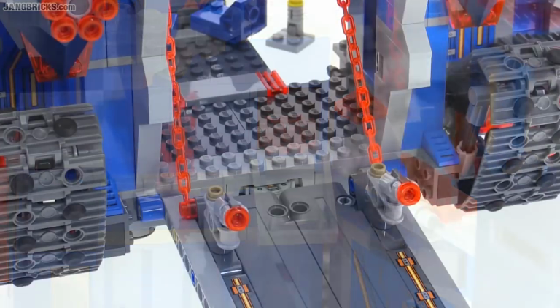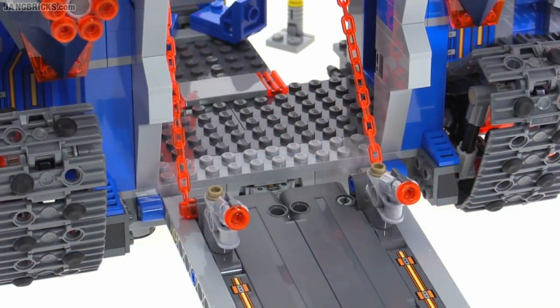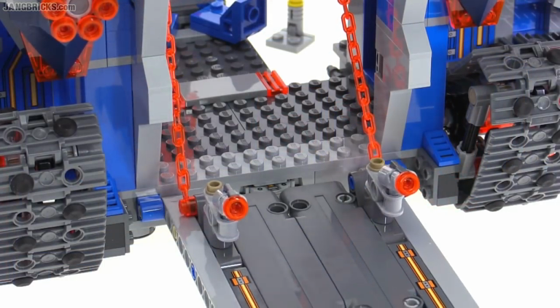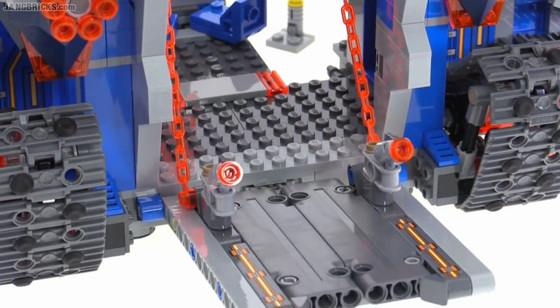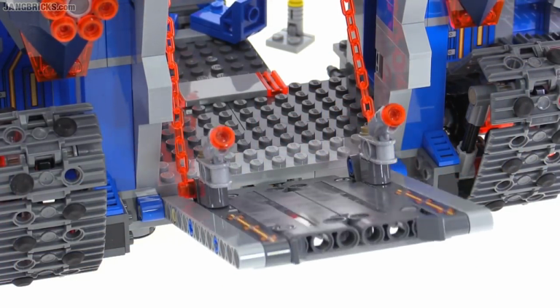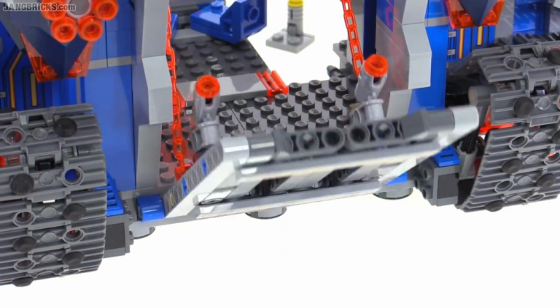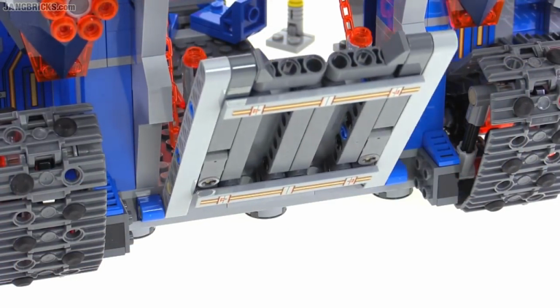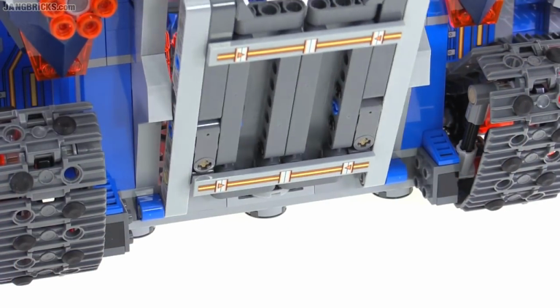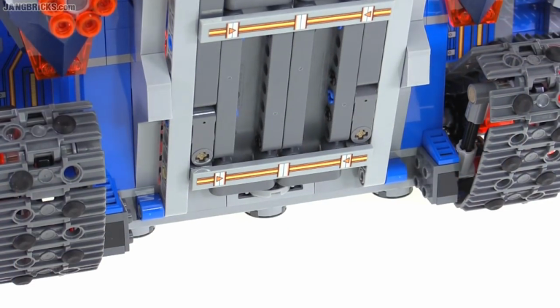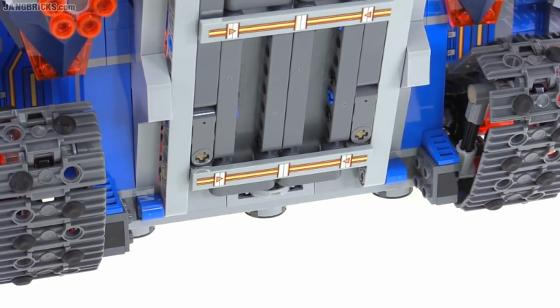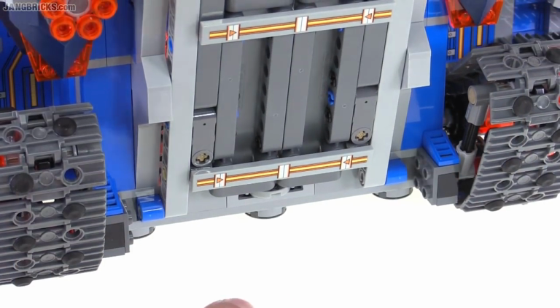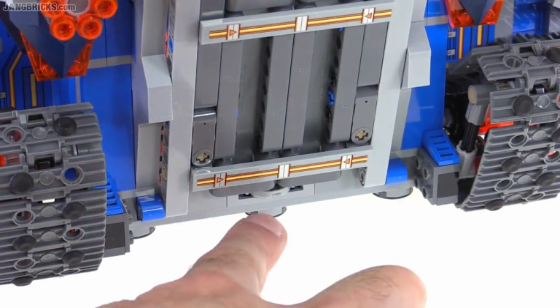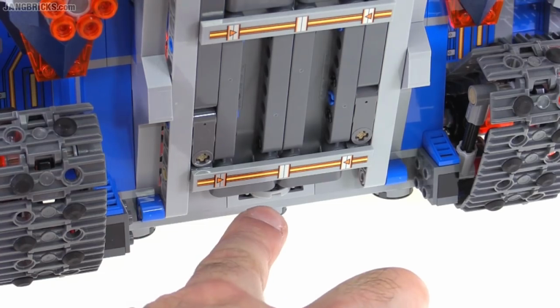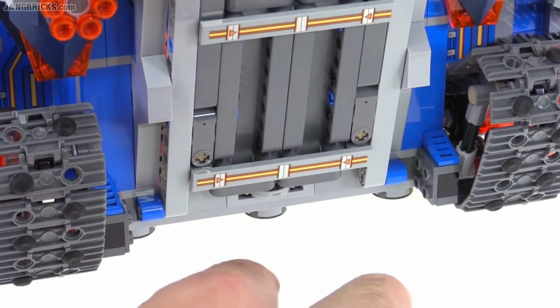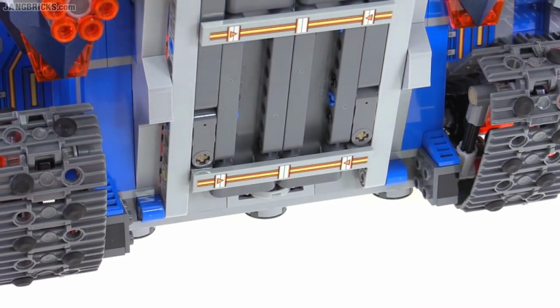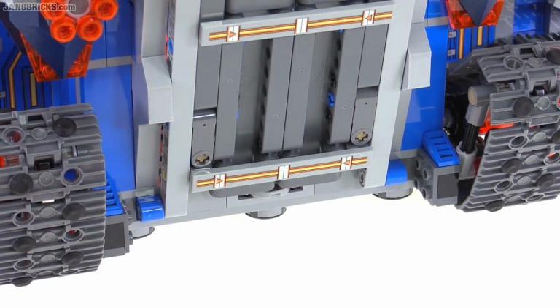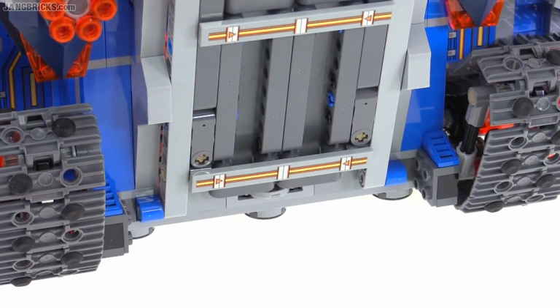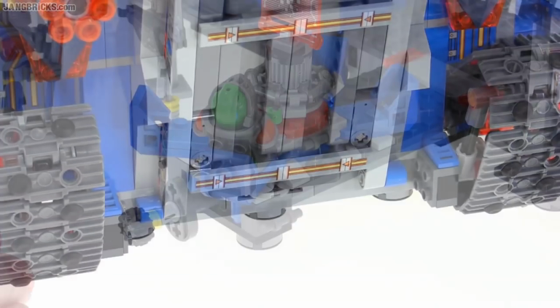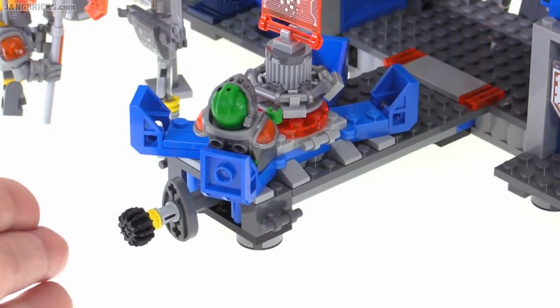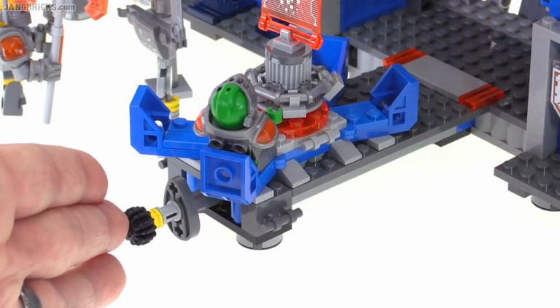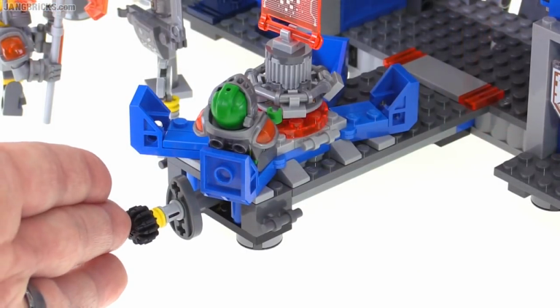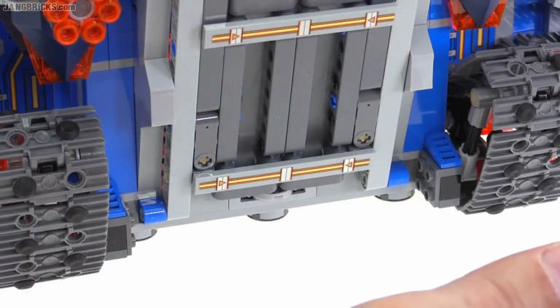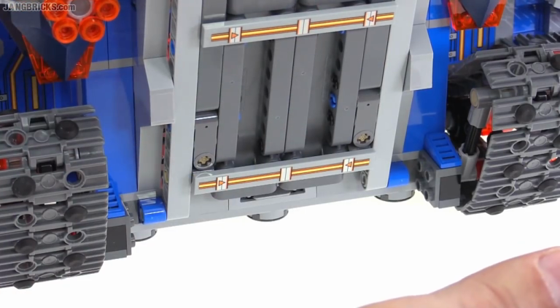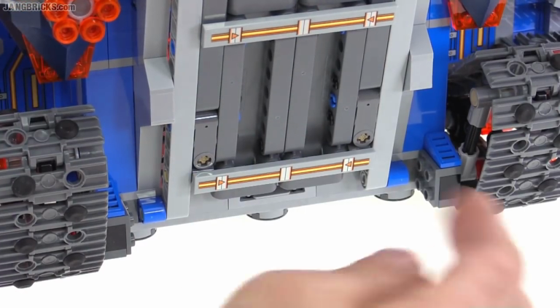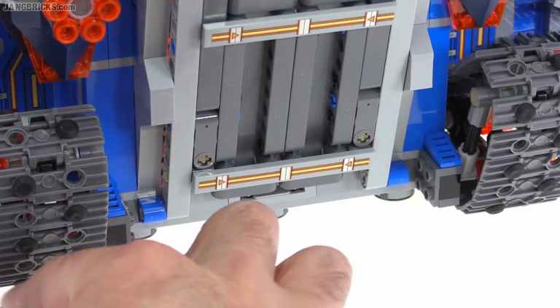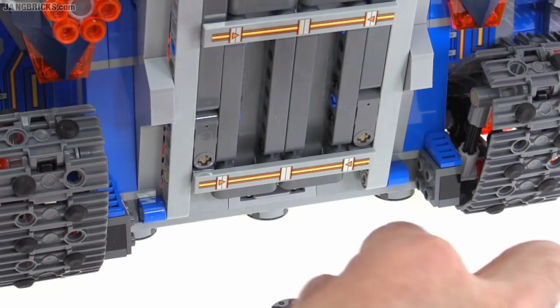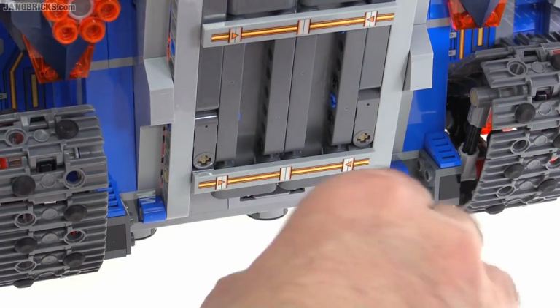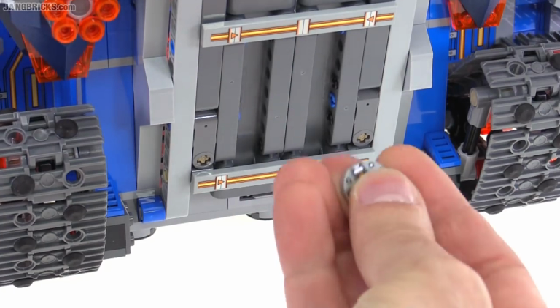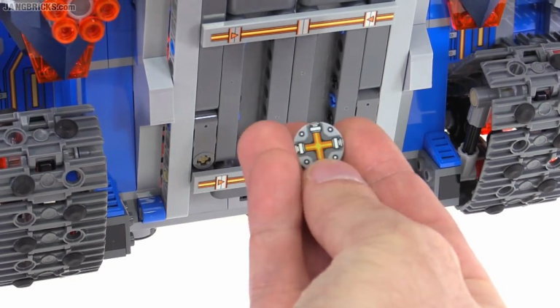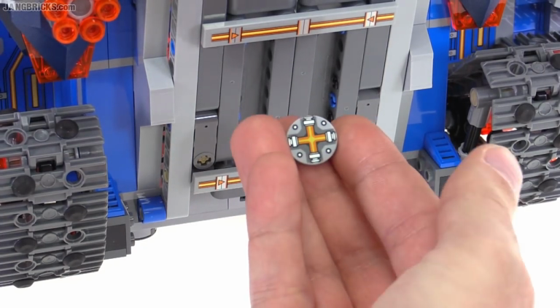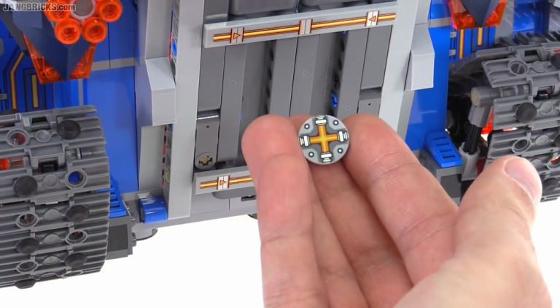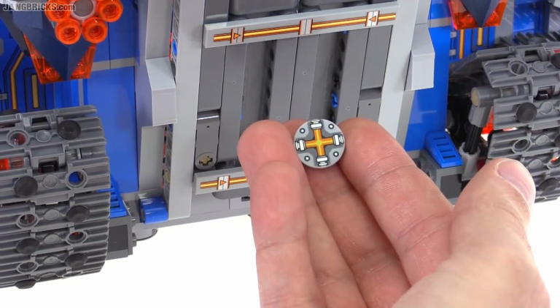One more thing: when the drawbridge gate is closed, you can use a hidden disc launcher. There's a button on the back that you push right through, and it shoots out discs — they give you three of these.